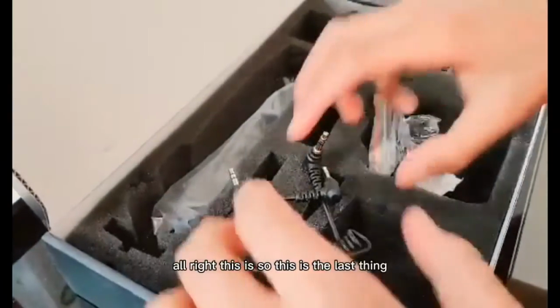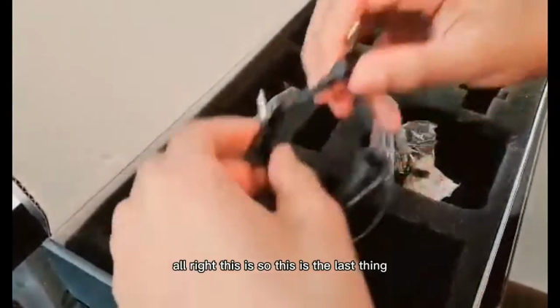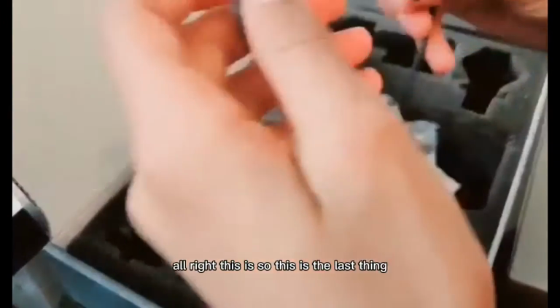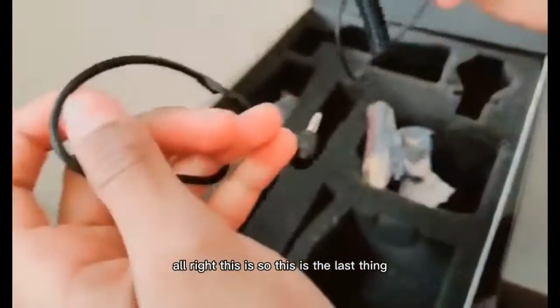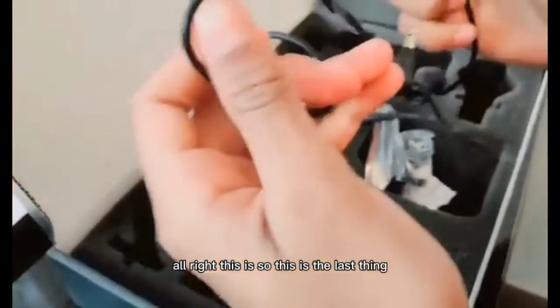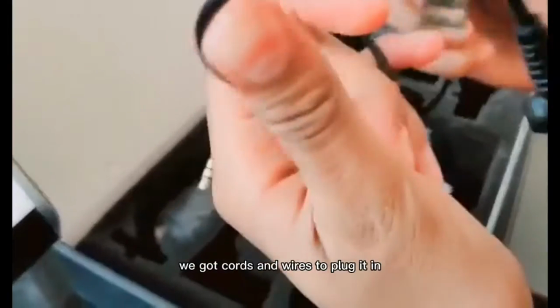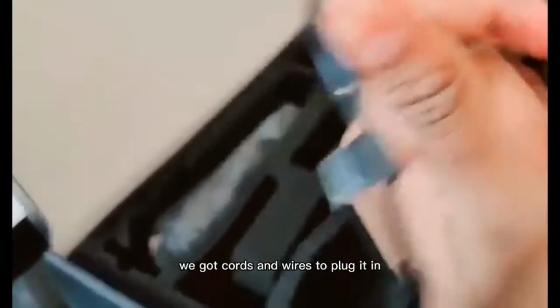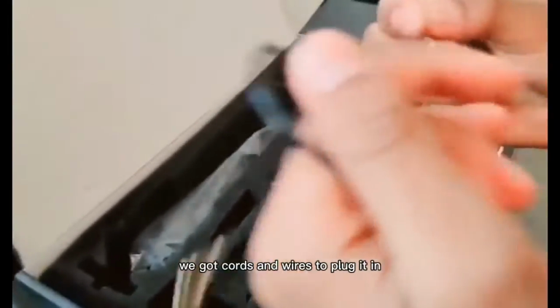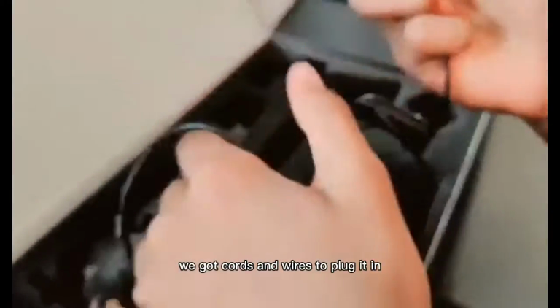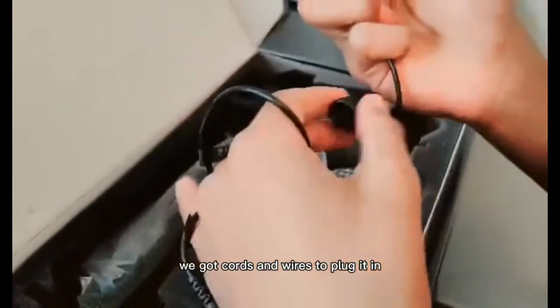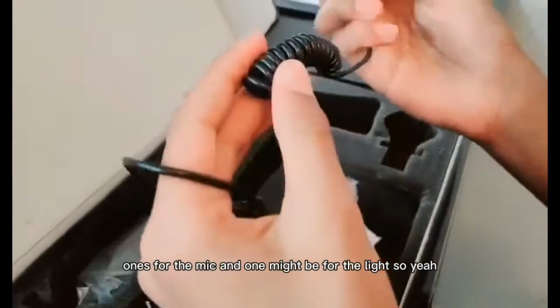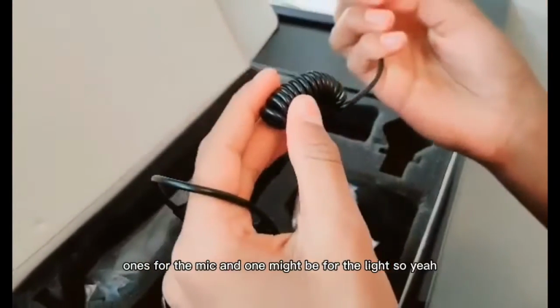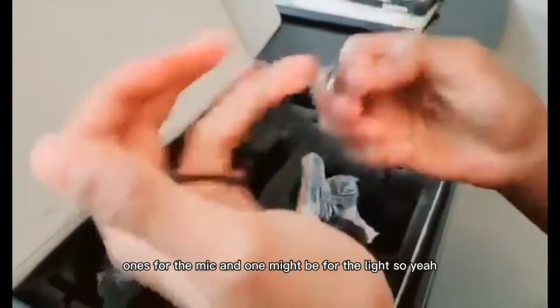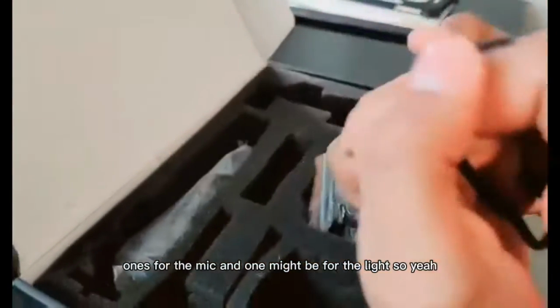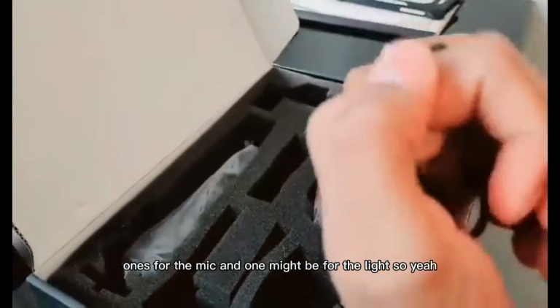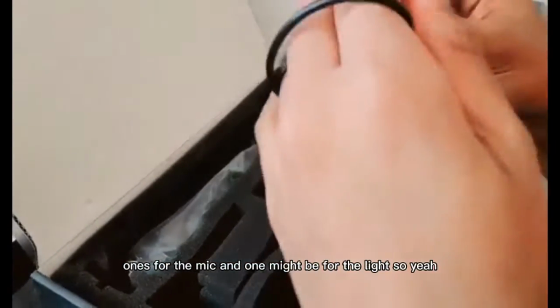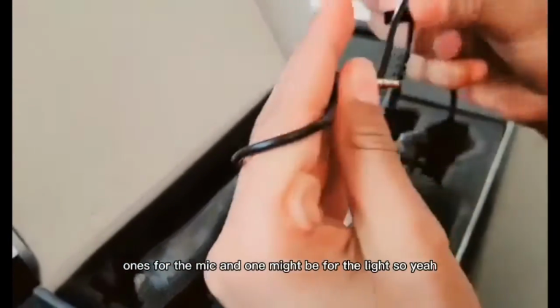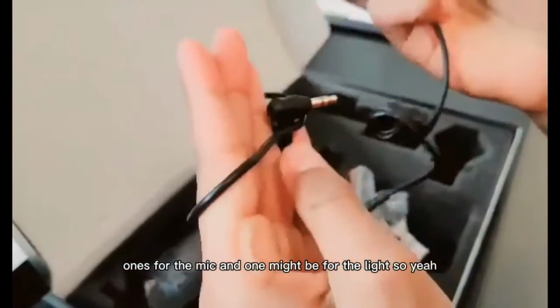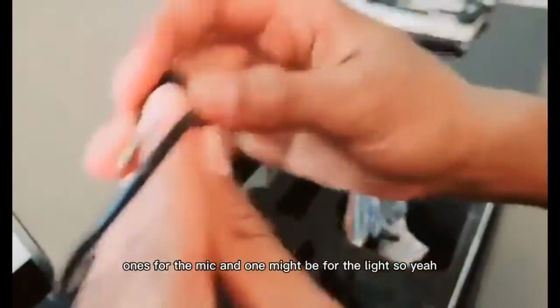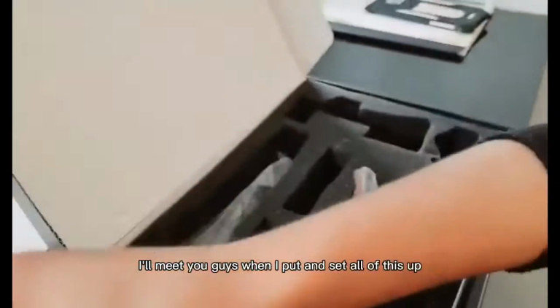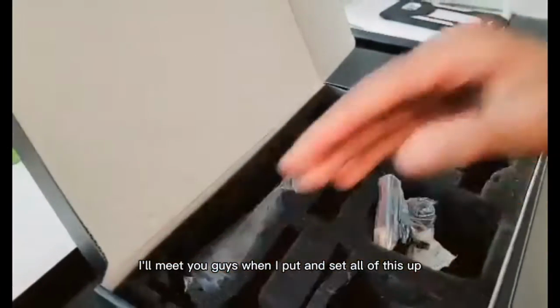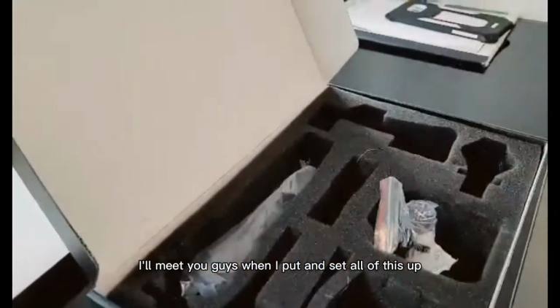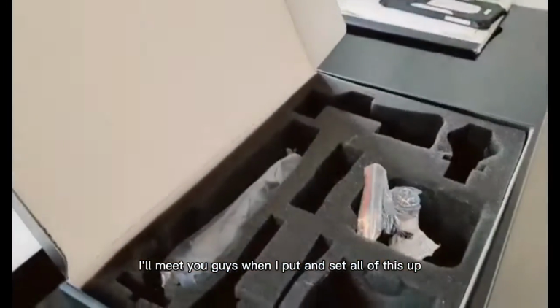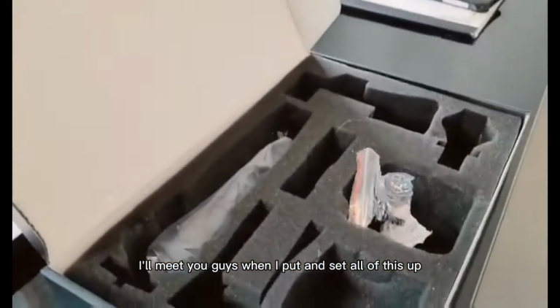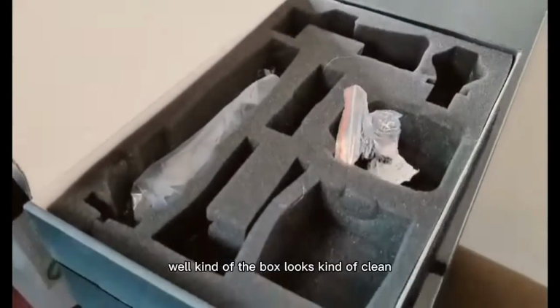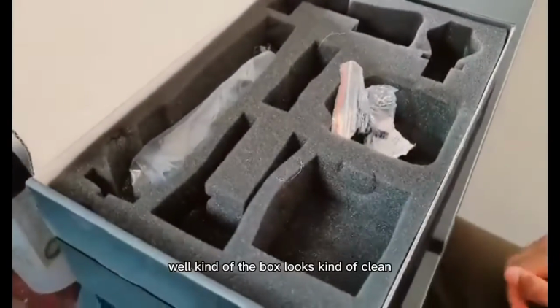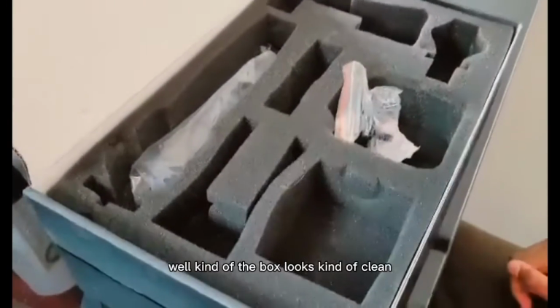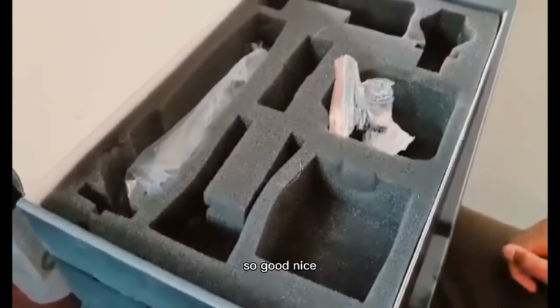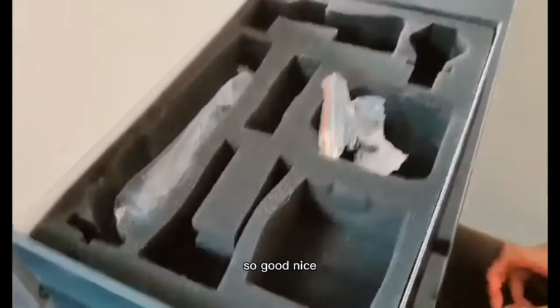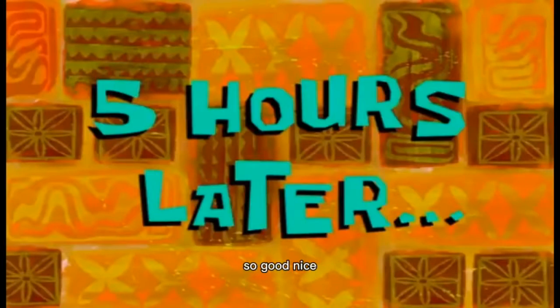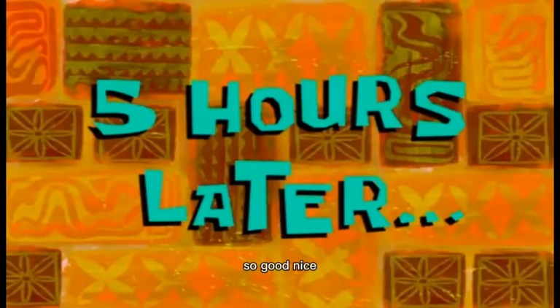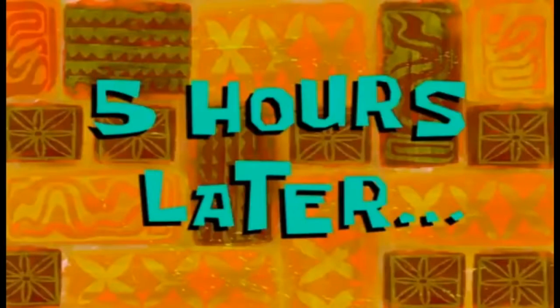So this is the last thing — we got cords and wires to plug everything in. One is for the mic and one might be for the light. I'll meet you guys when I've set all of this up. The box looks kind of clean, so good. Five hours later.